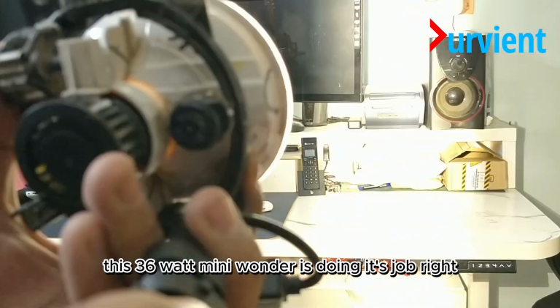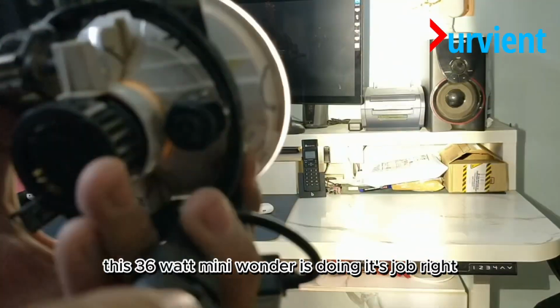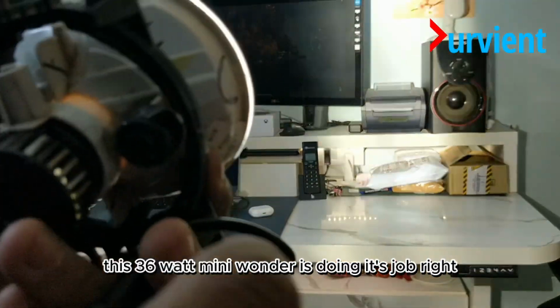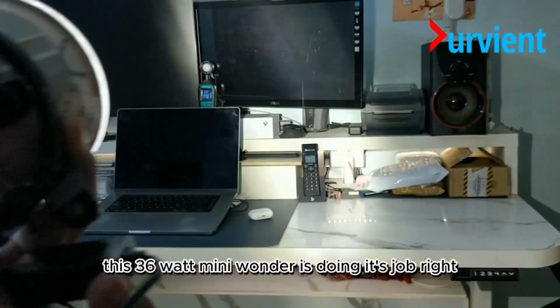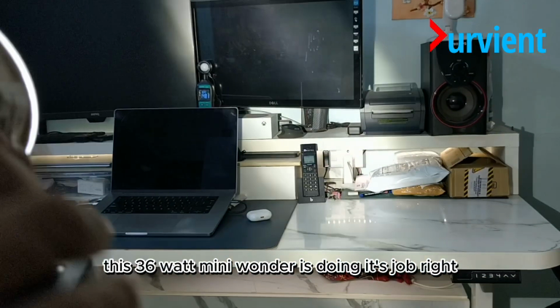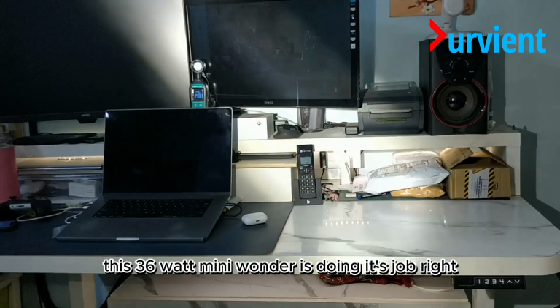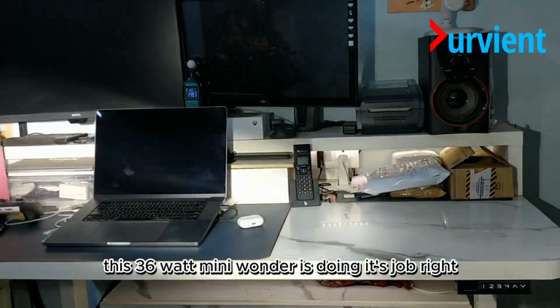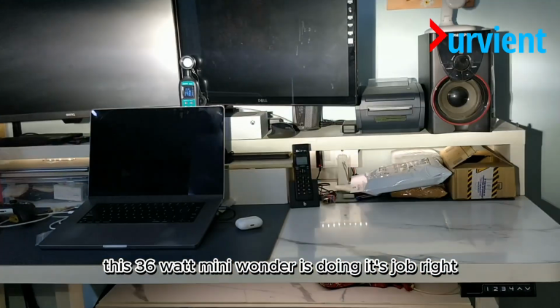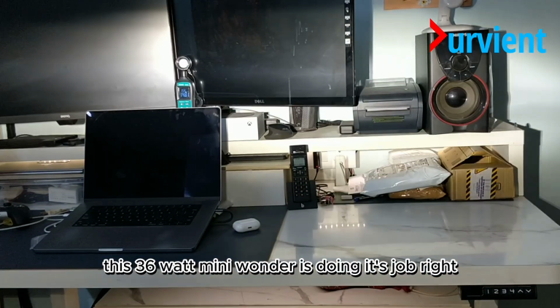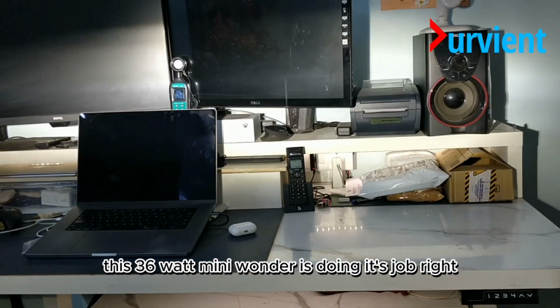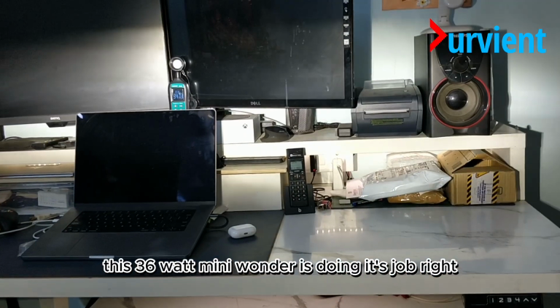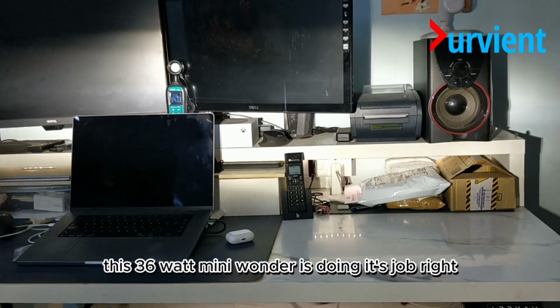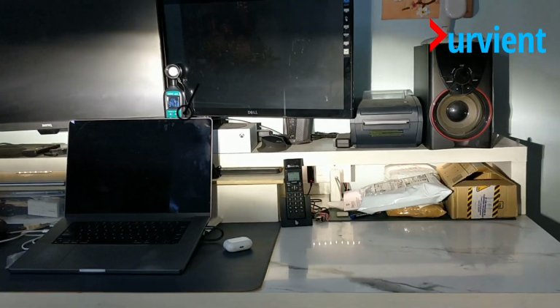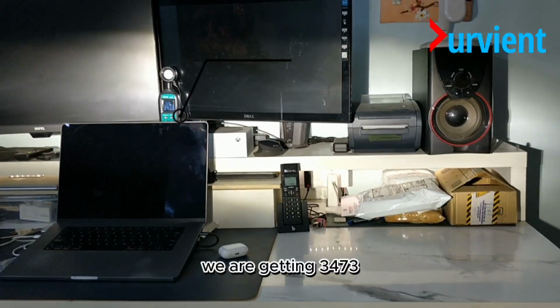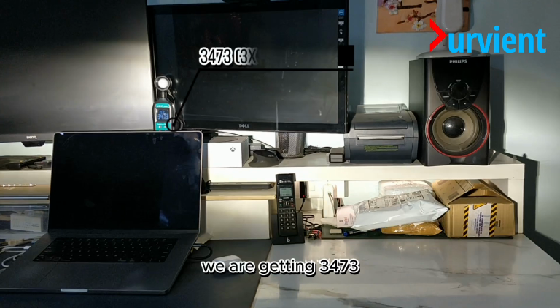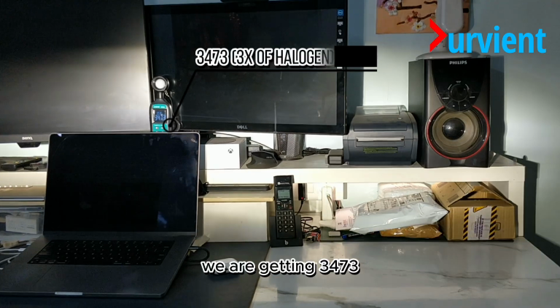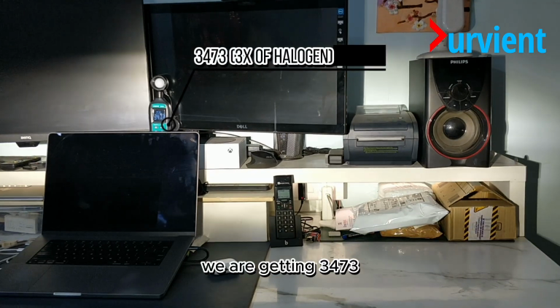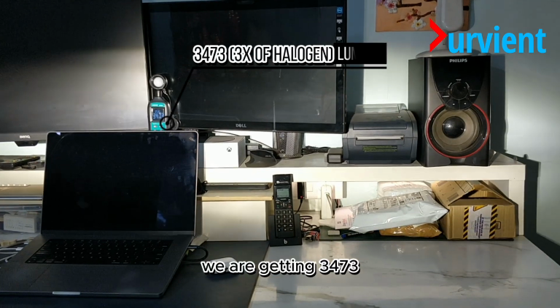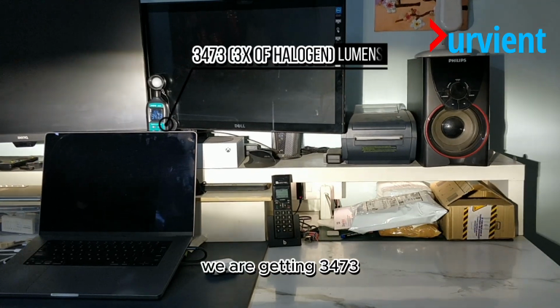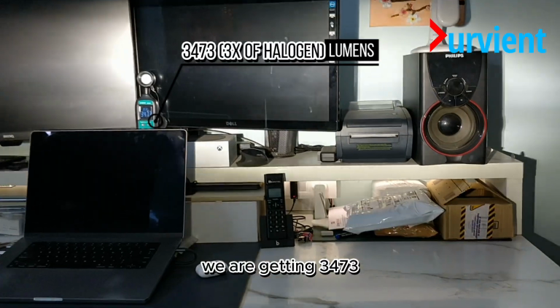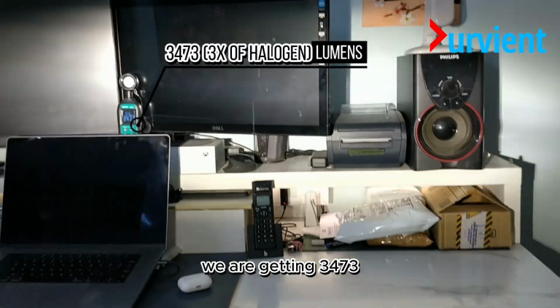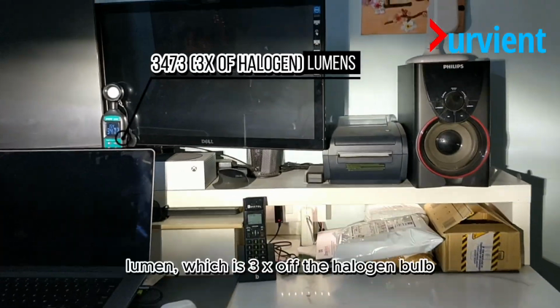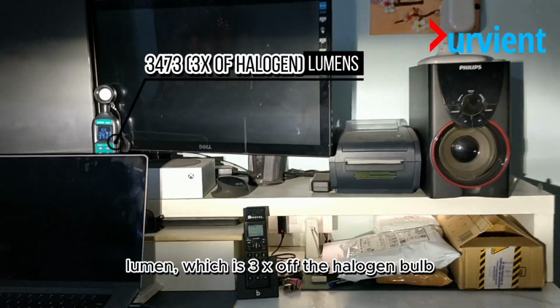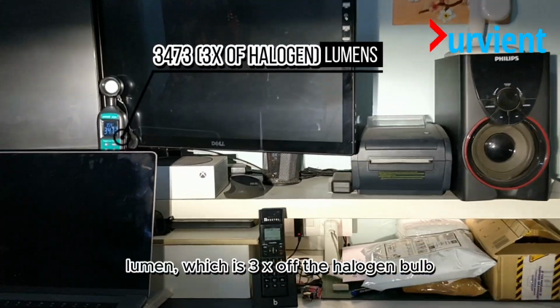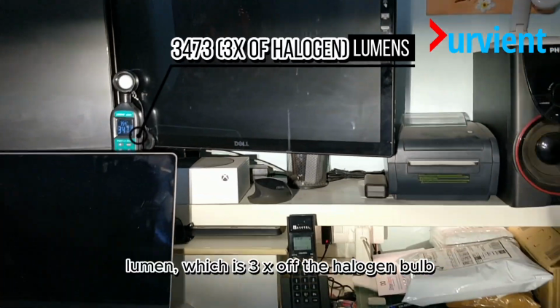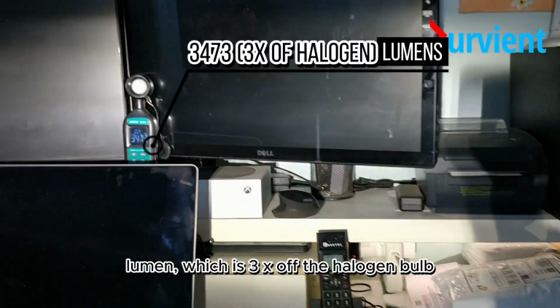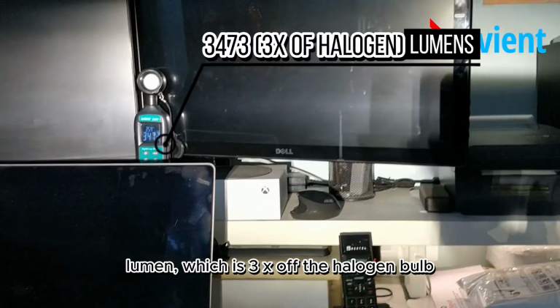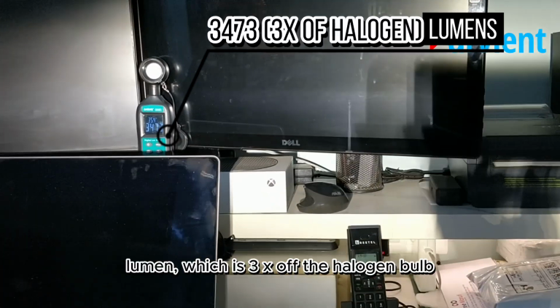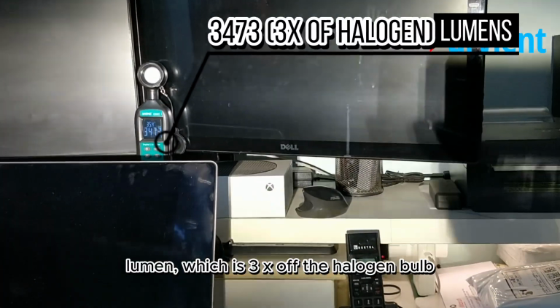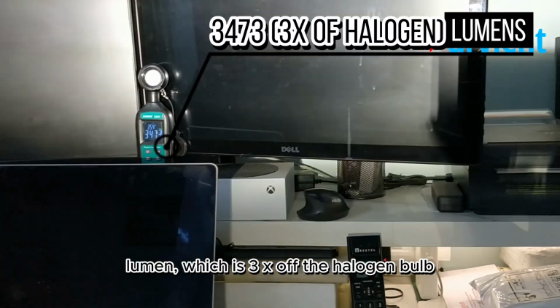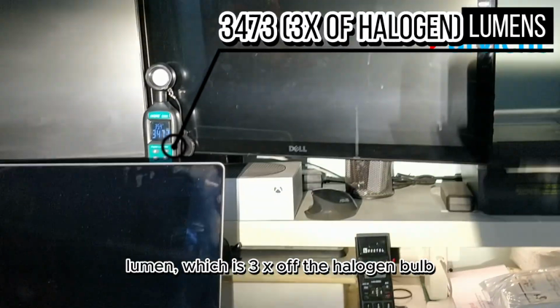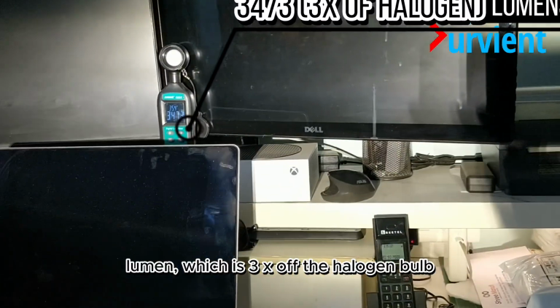This 36-watt mini wonder is doing its job right. We are getting 3473 lumens, which is 3x that of the halogen bulb.